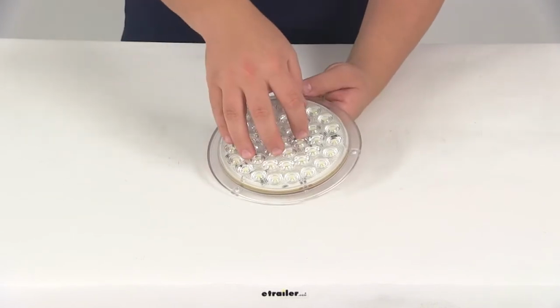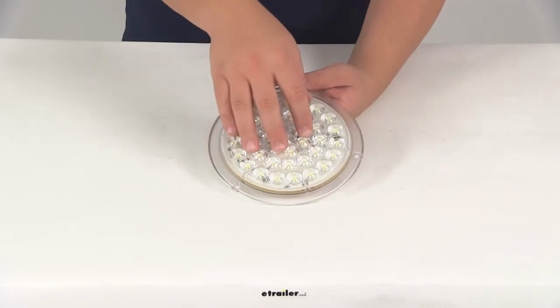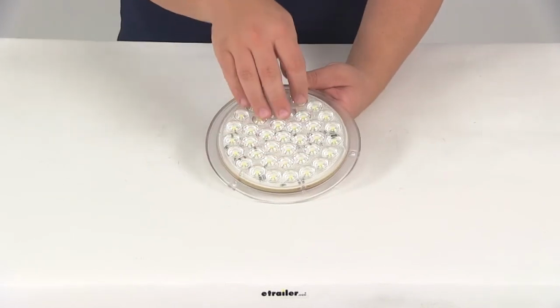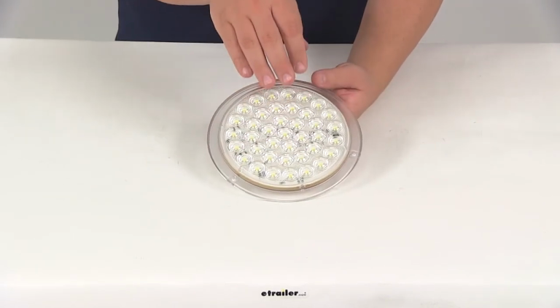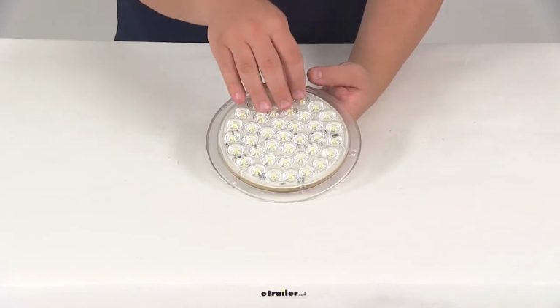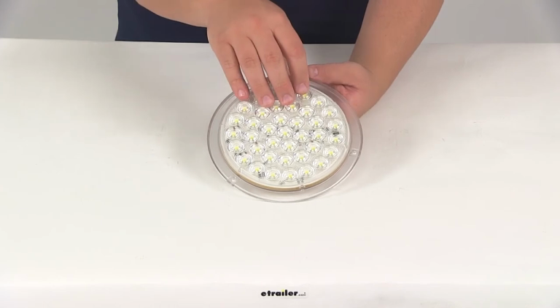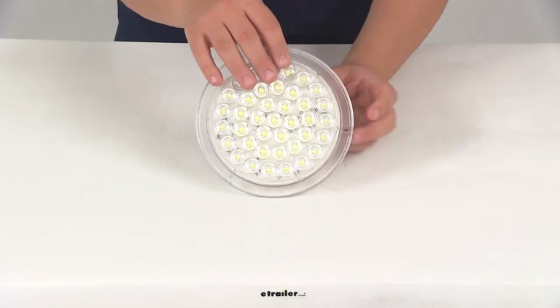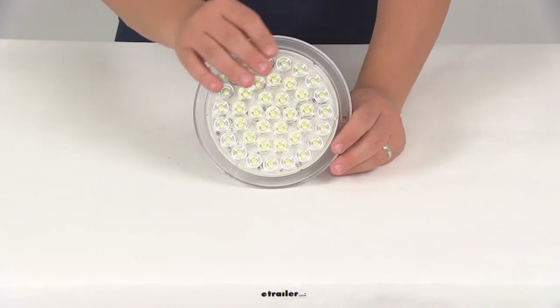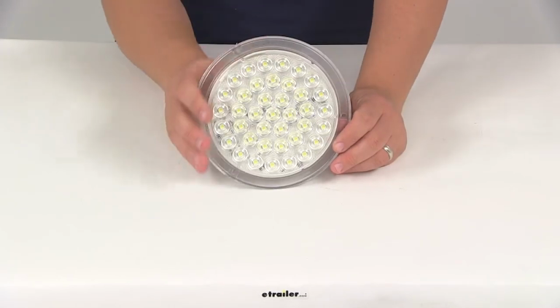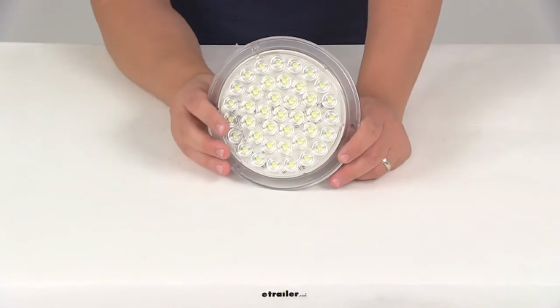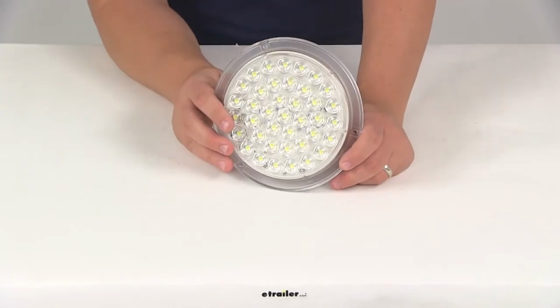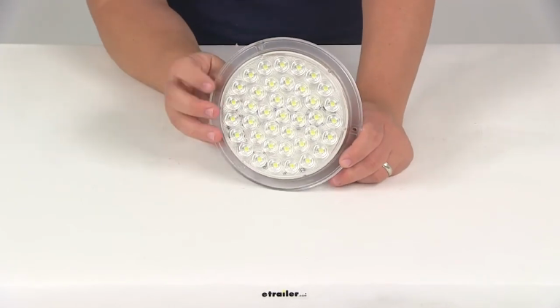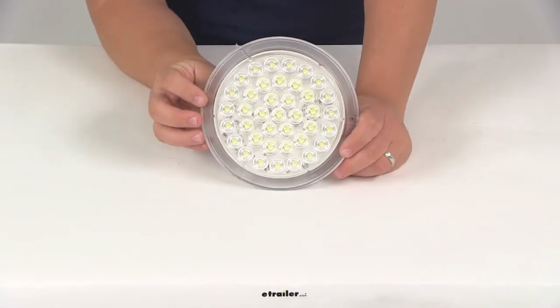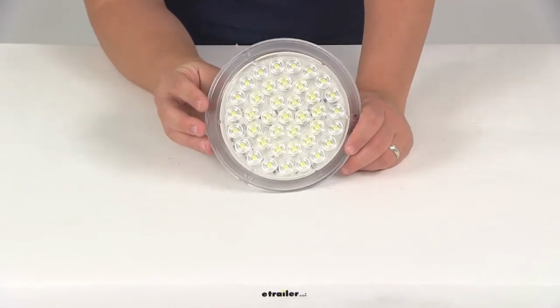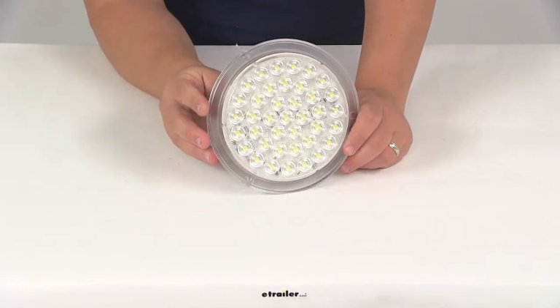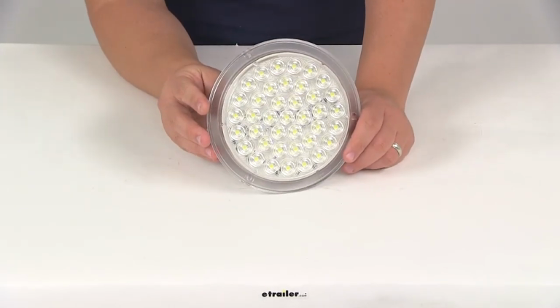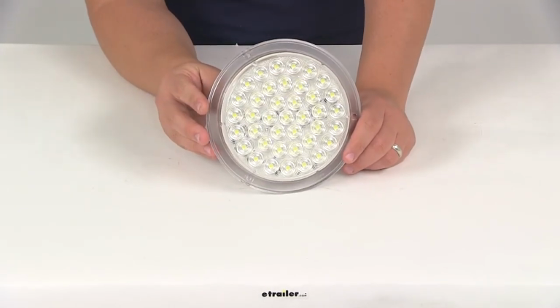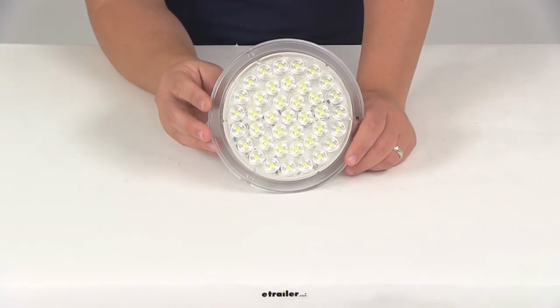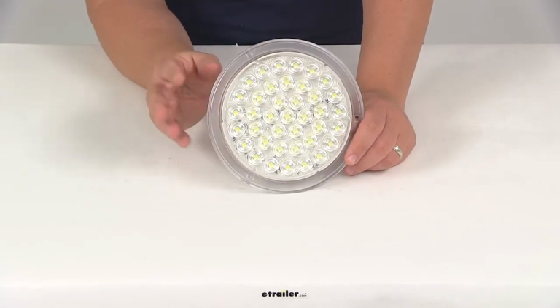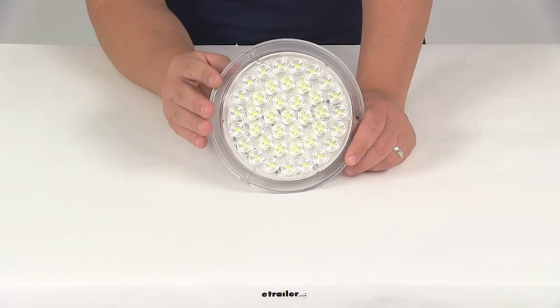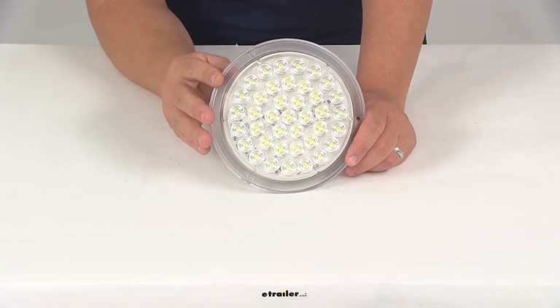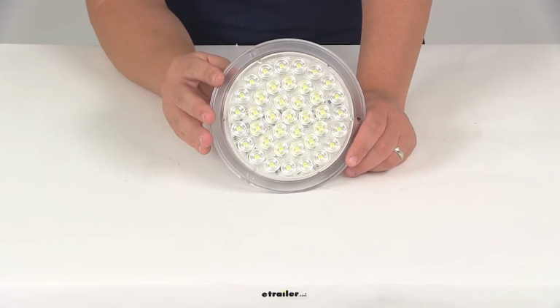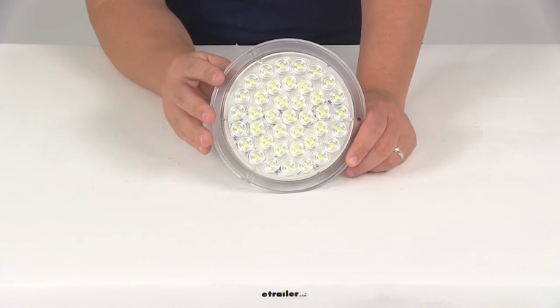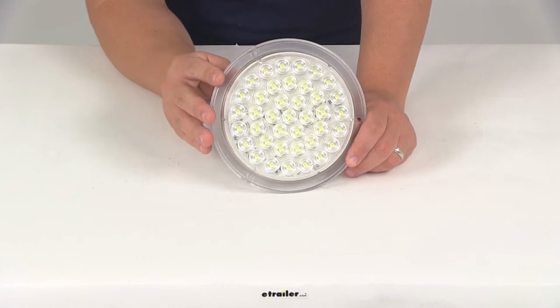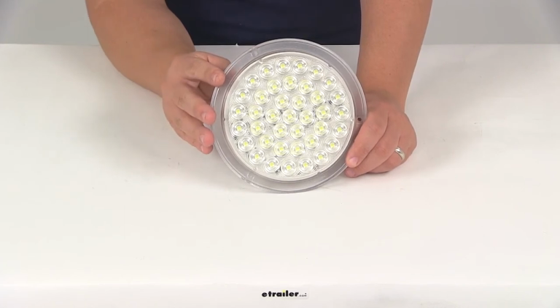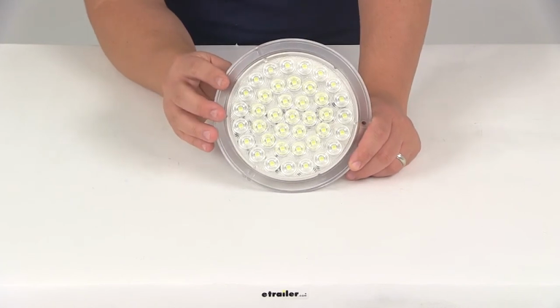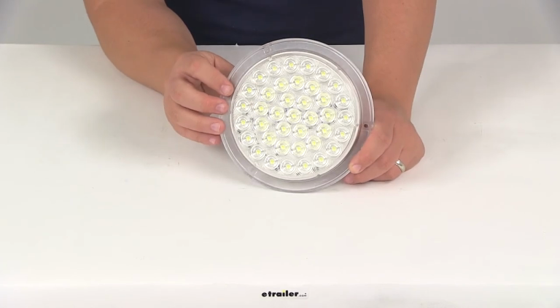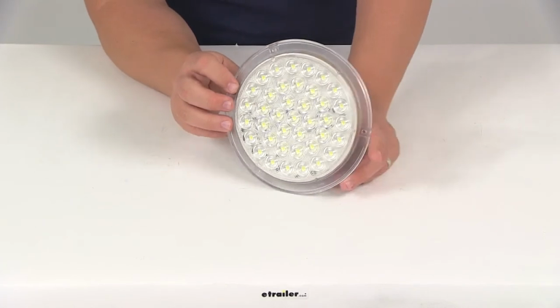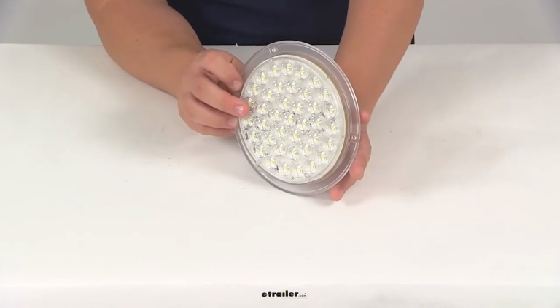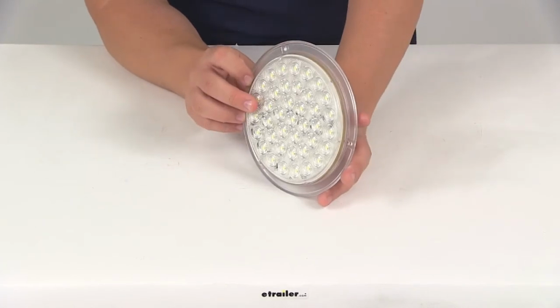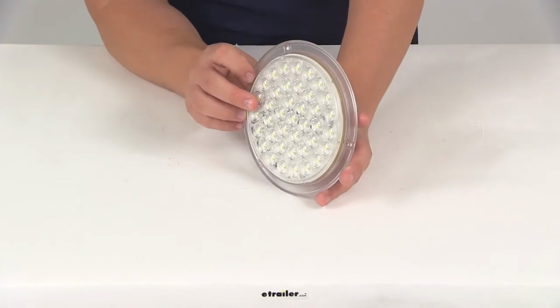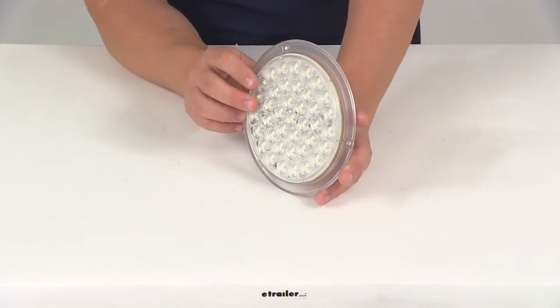This light is going to contain a total of 39 diodes — 39 individual LEDs — which is going to give us a raw lumen output of 460 with an effective lumen output of 390.